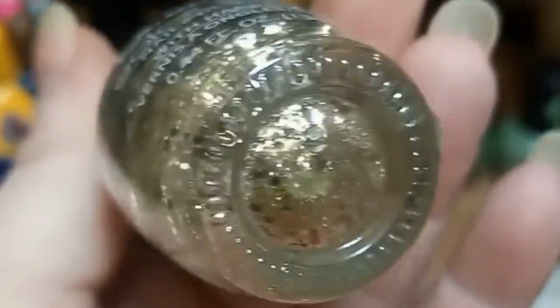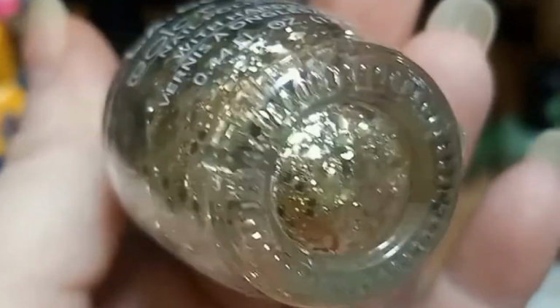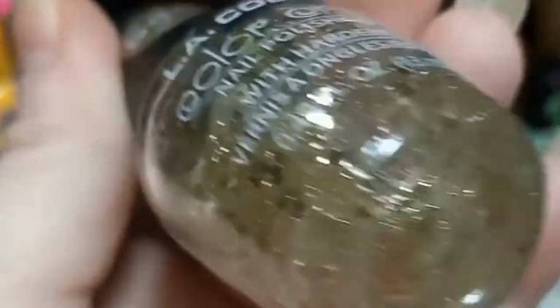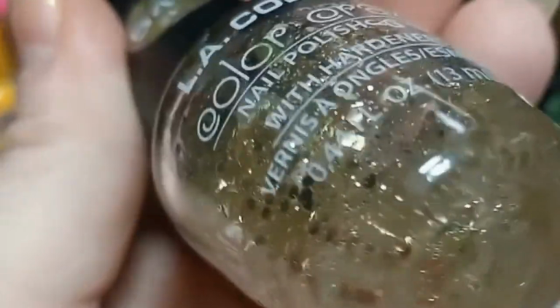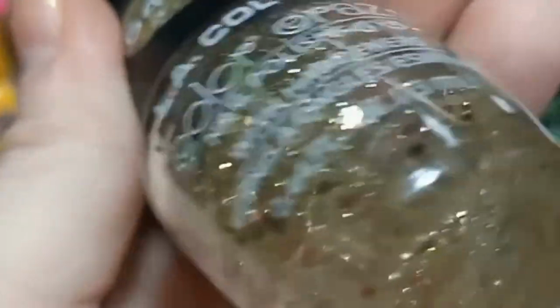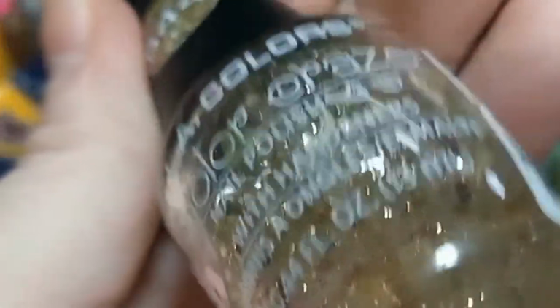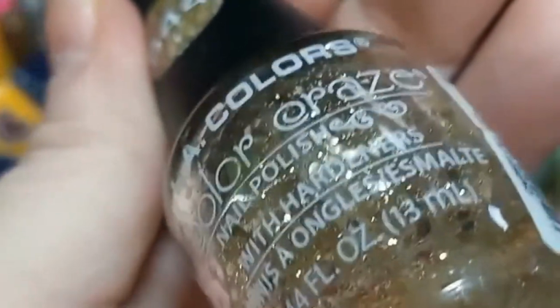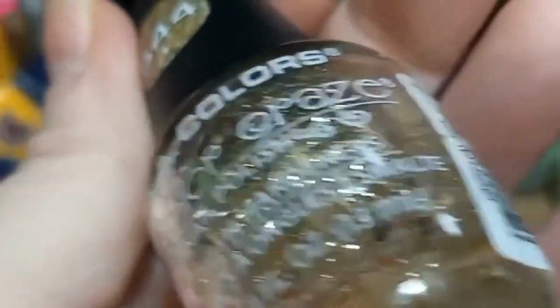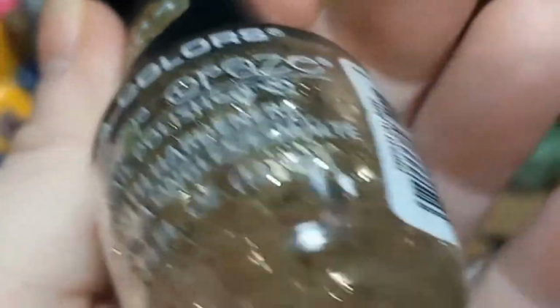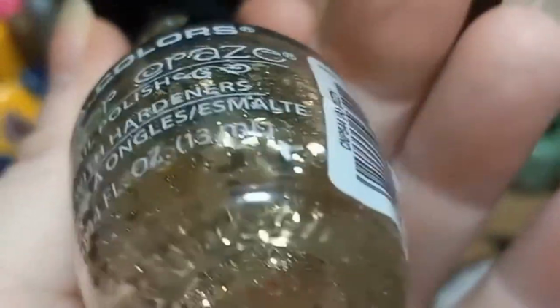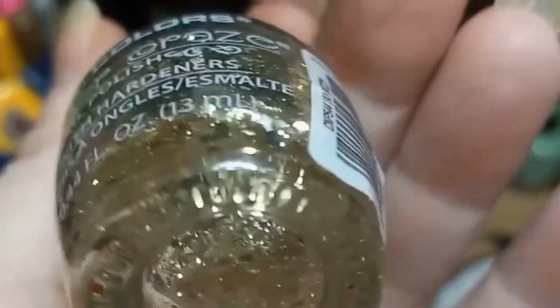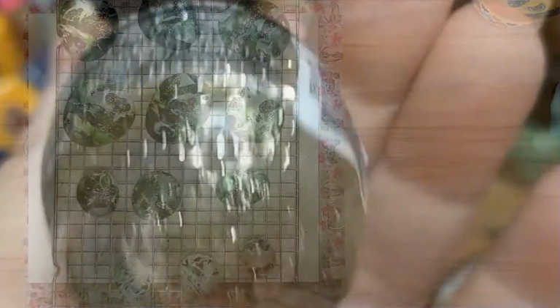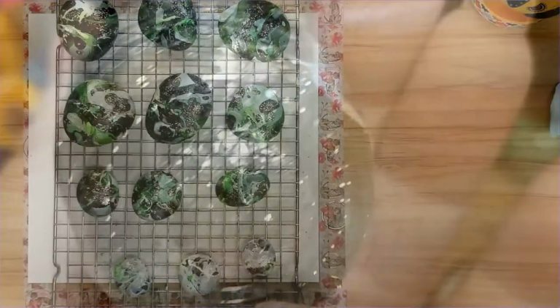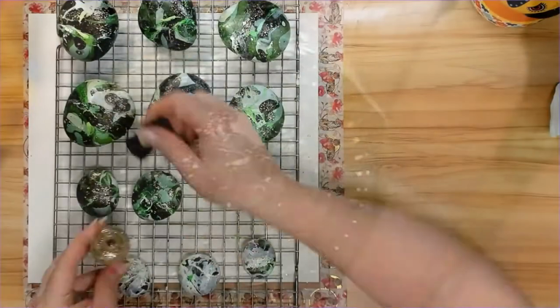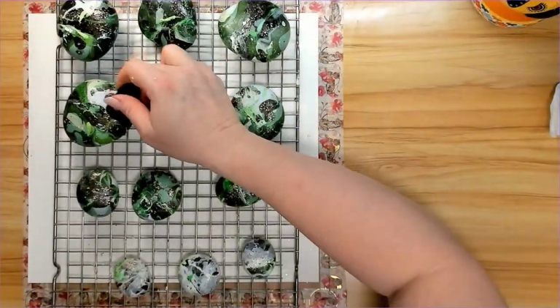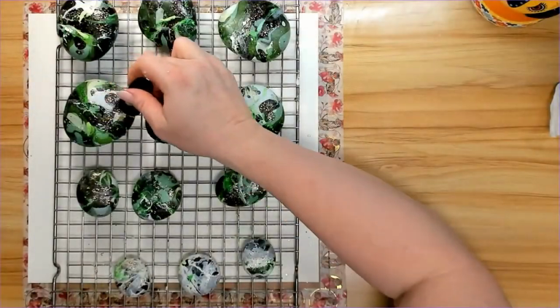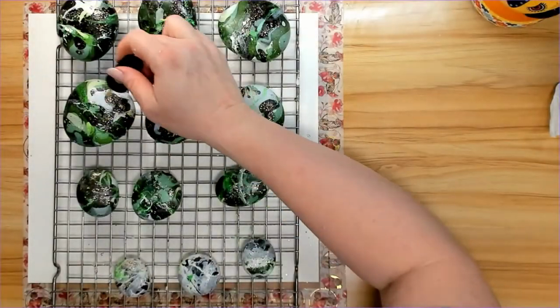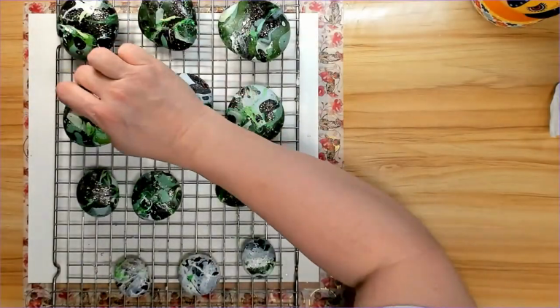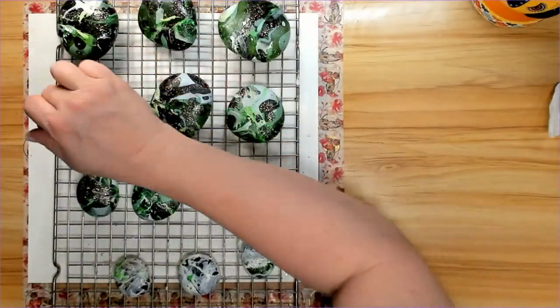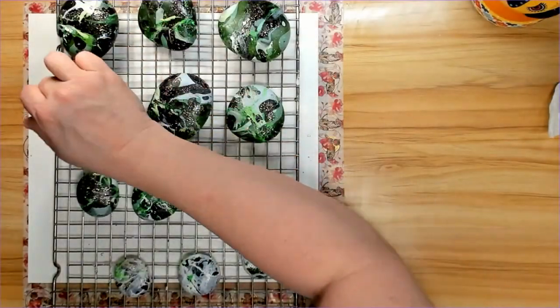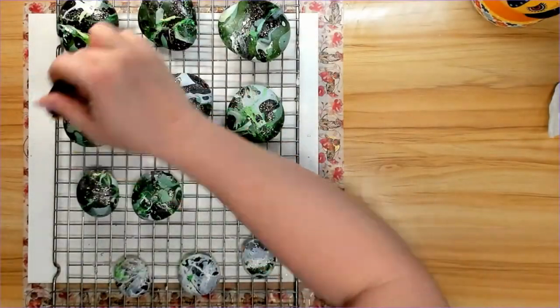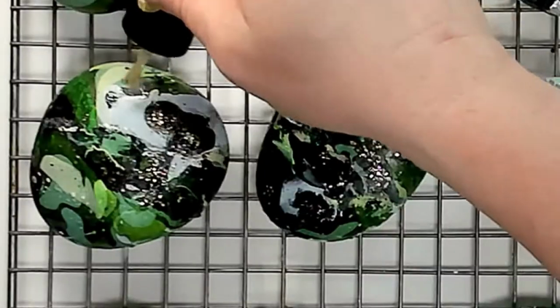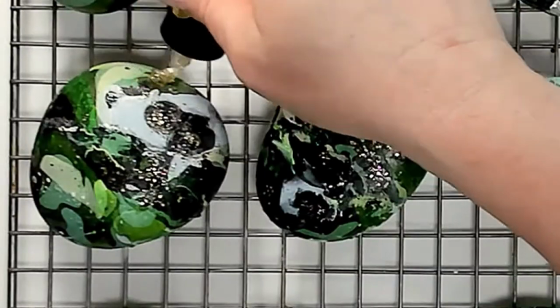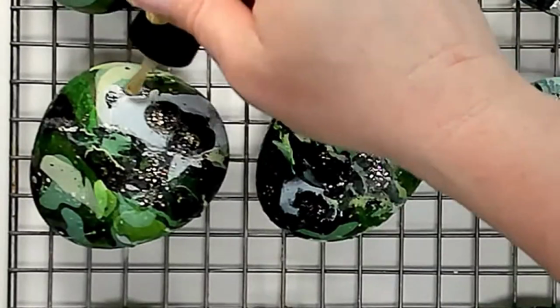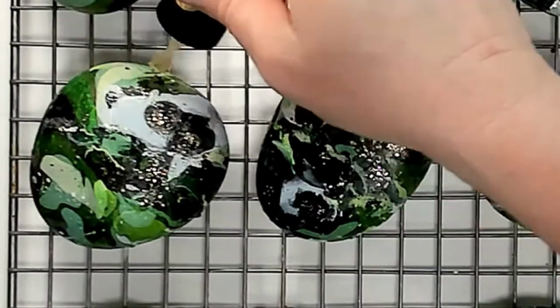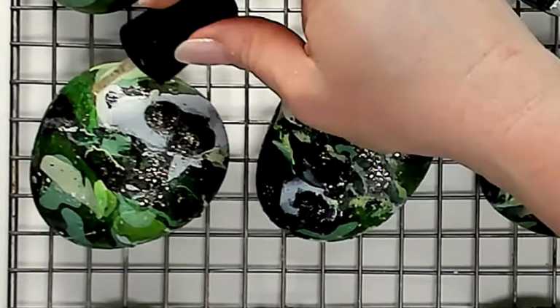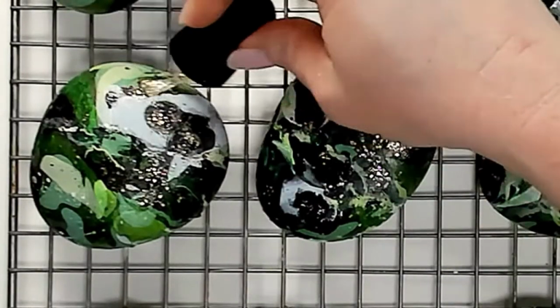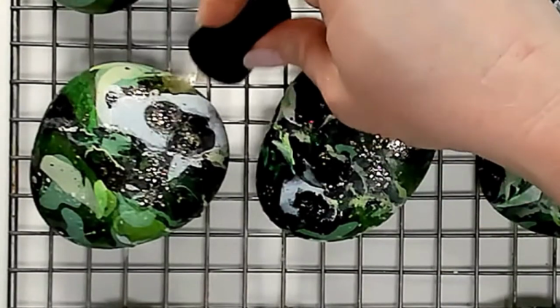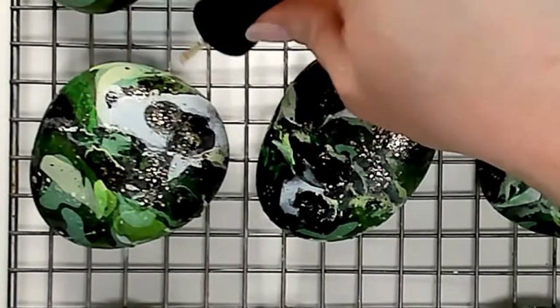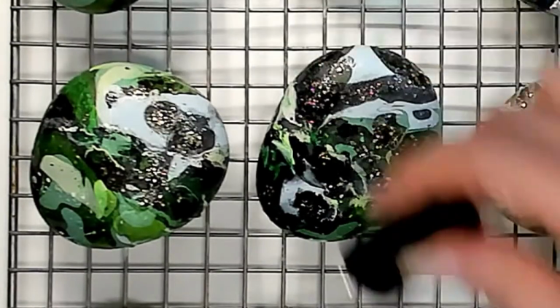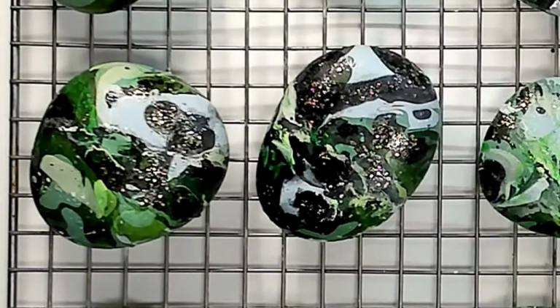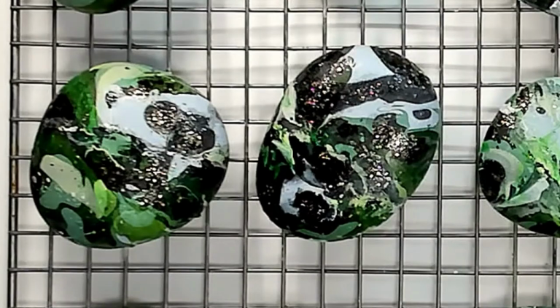I love that the glitter is different sizes inside the nail polish. It looks like Leprechaun's gold shimmering on the rocks.